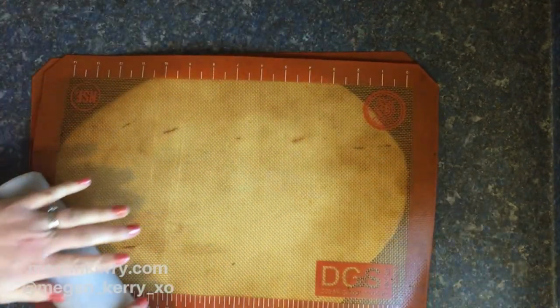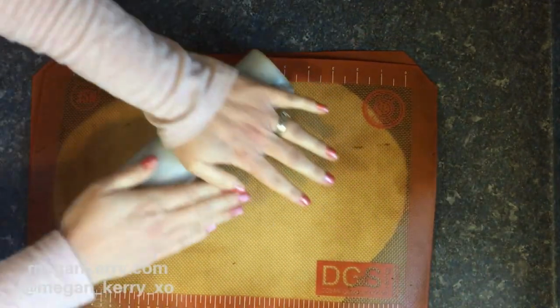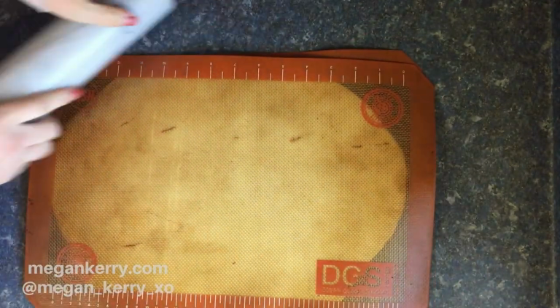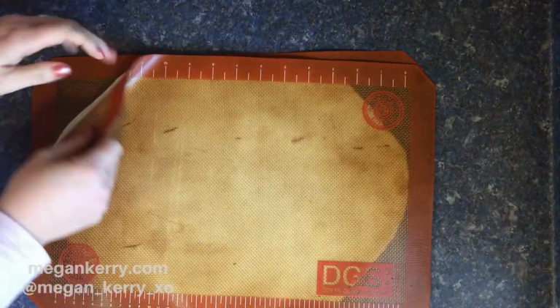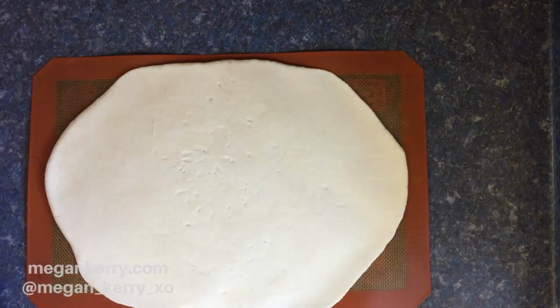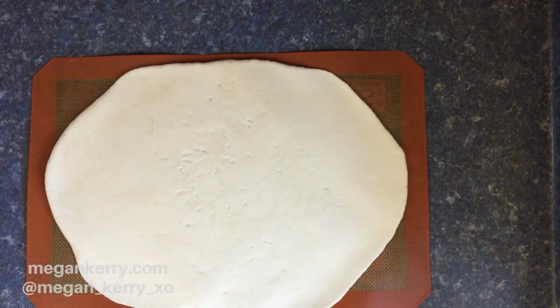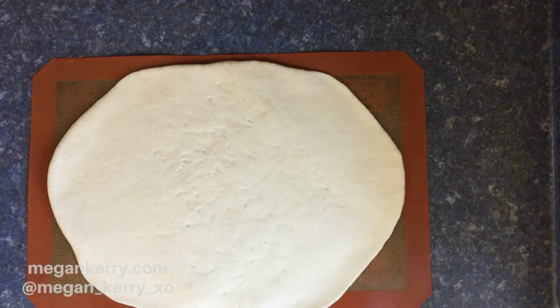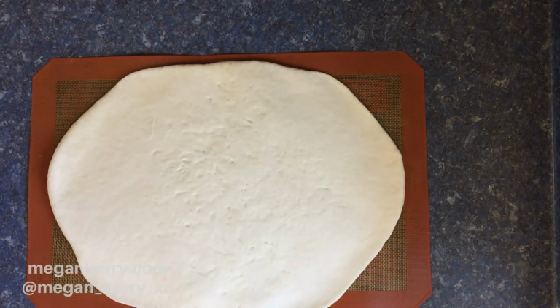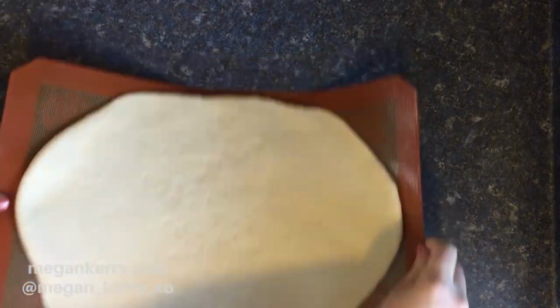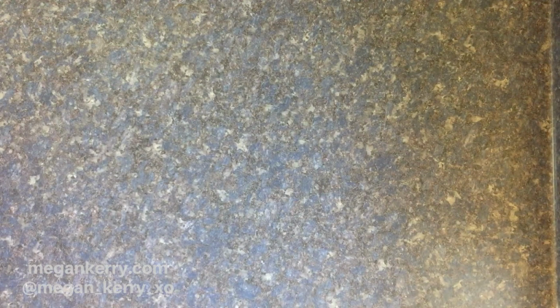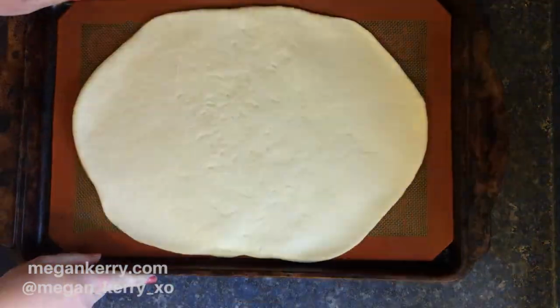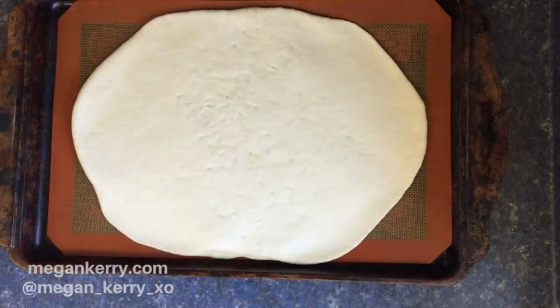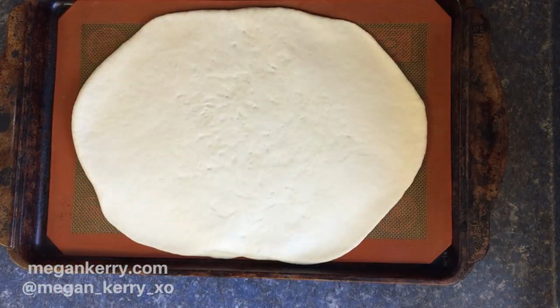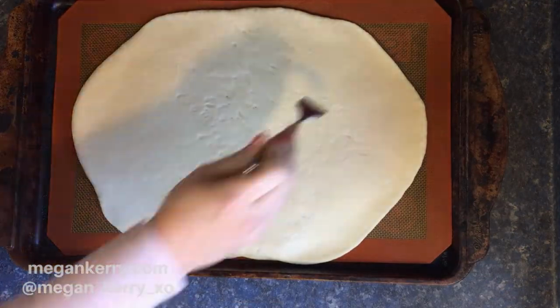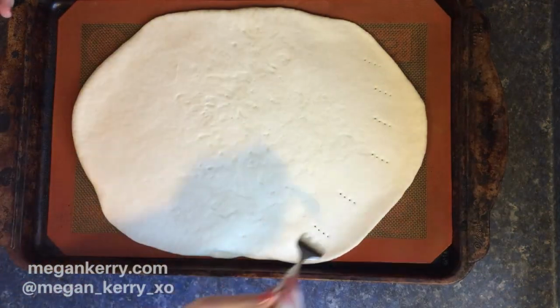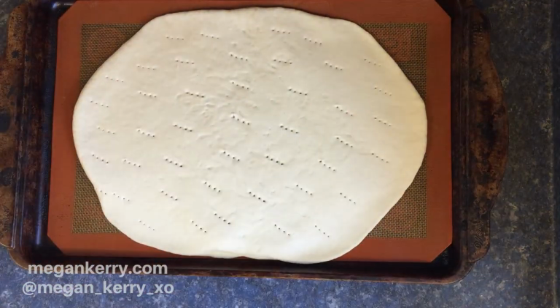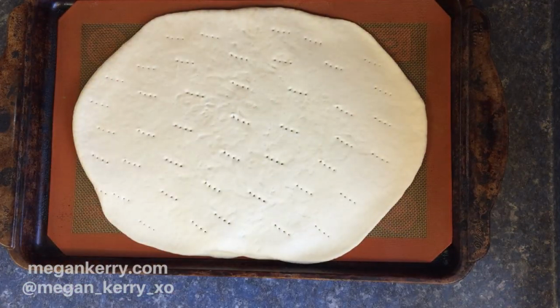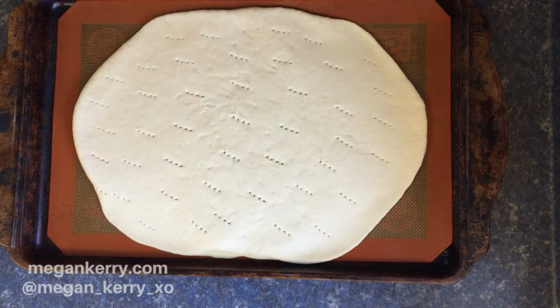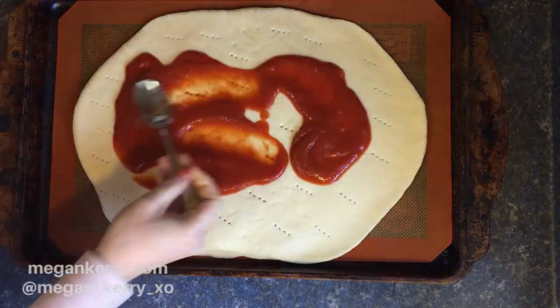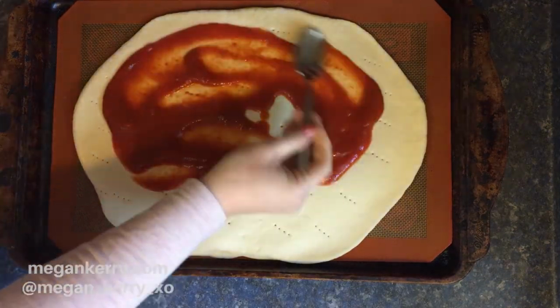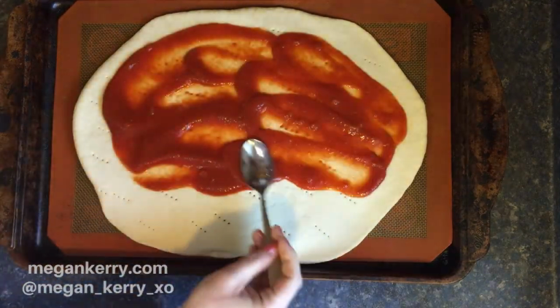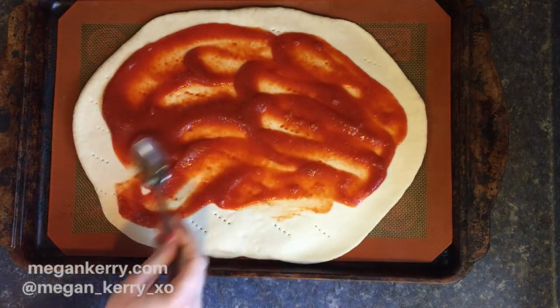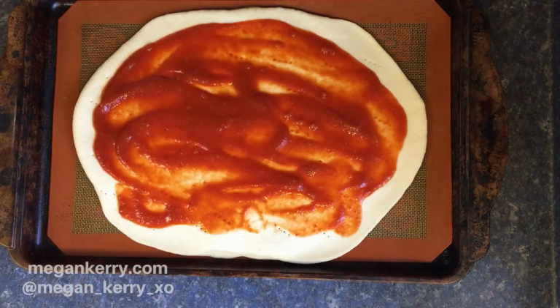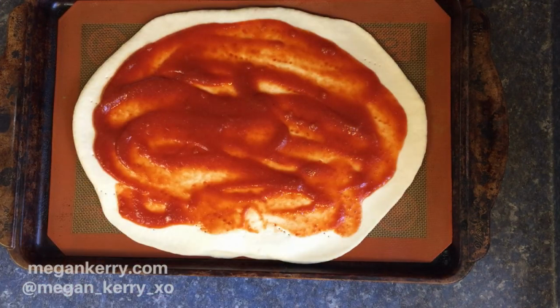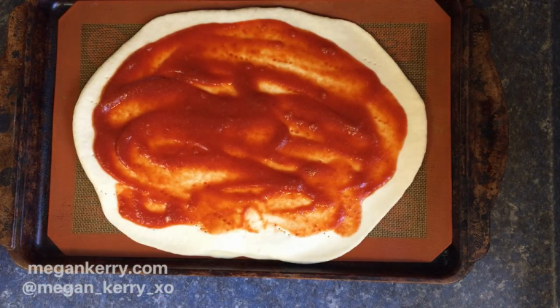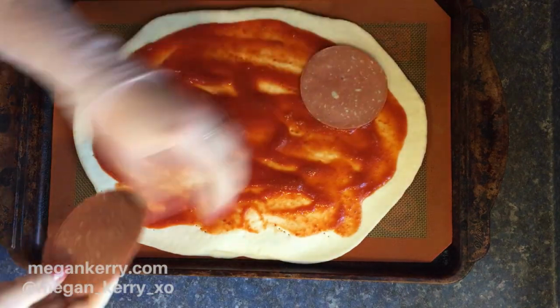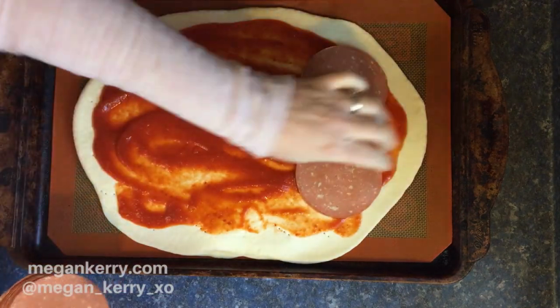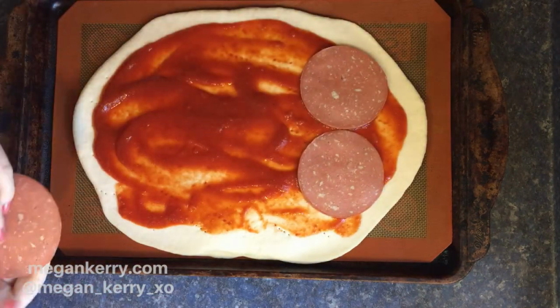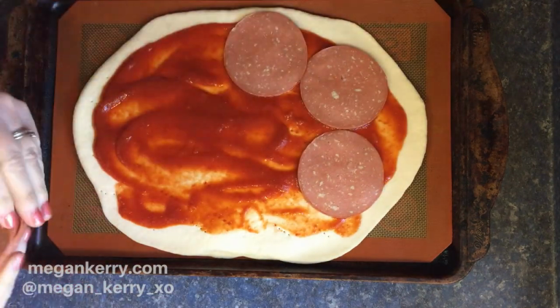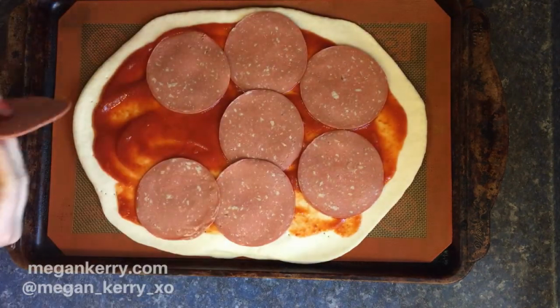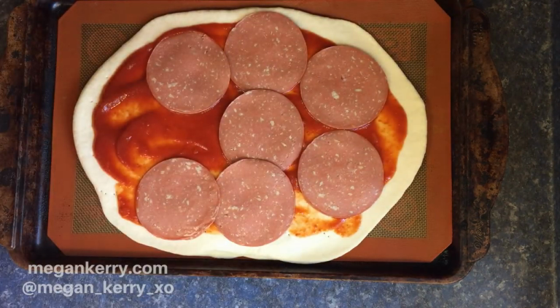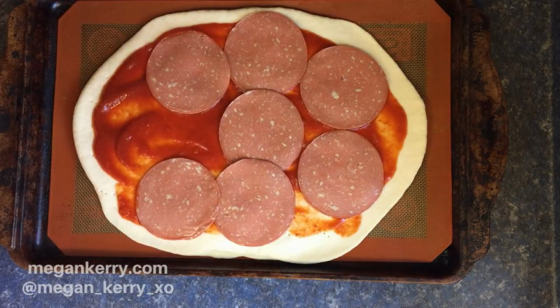I'm gonna be poking it with a fork just to make sure I don't get any bubbles, and then I'm gonna dress my pizza however I want.